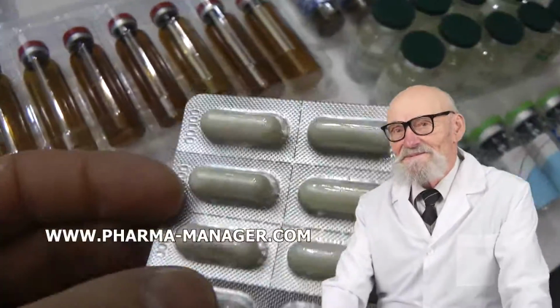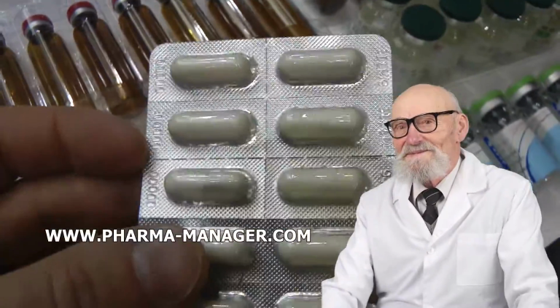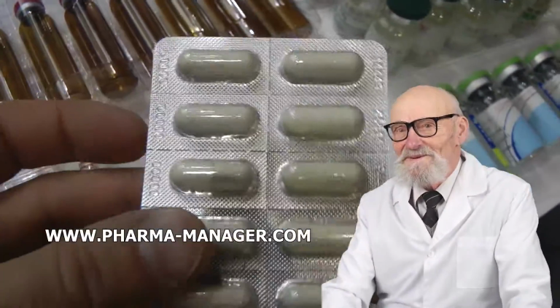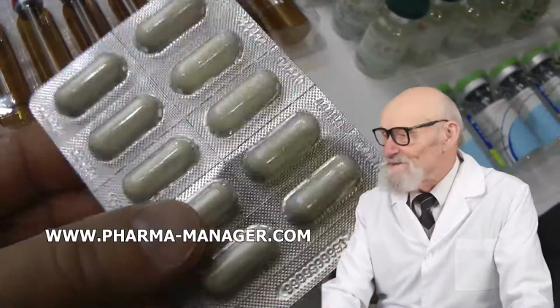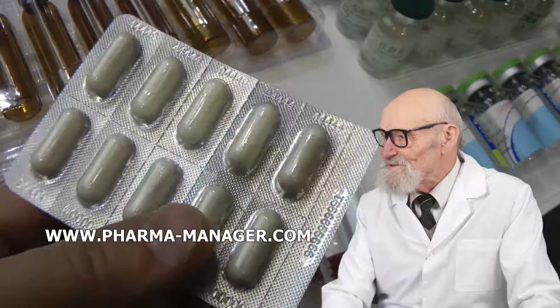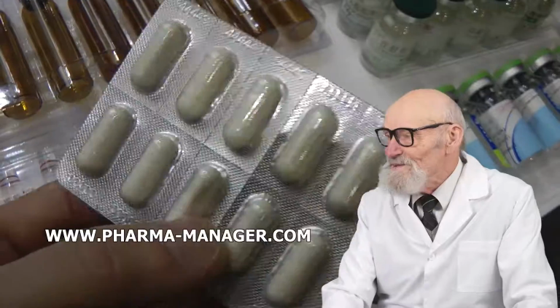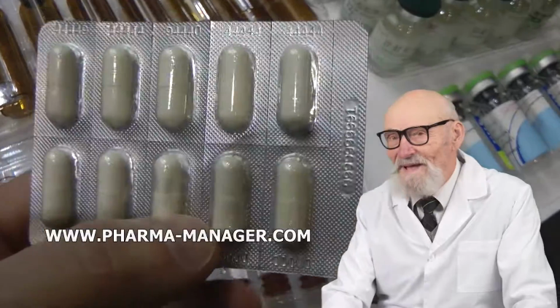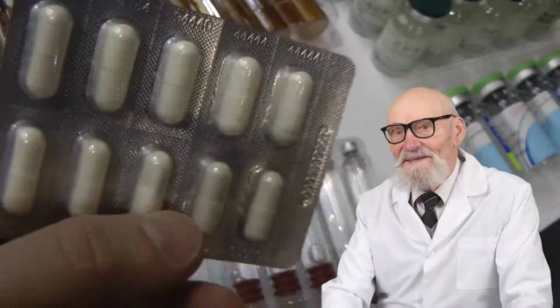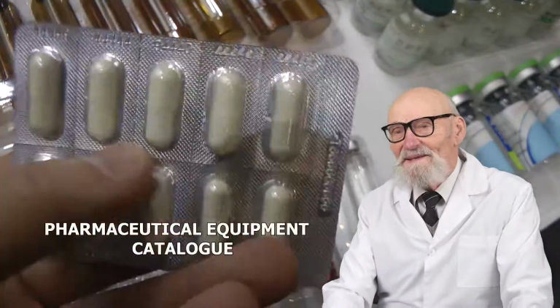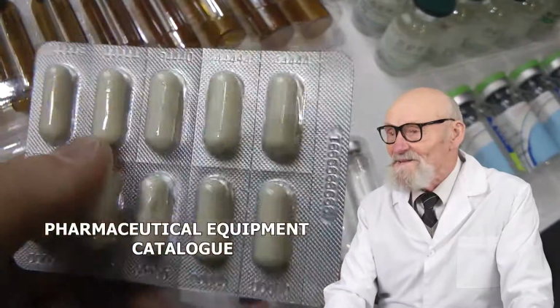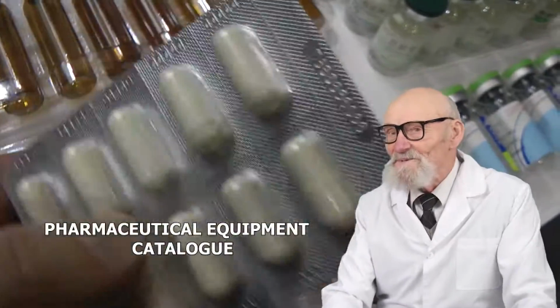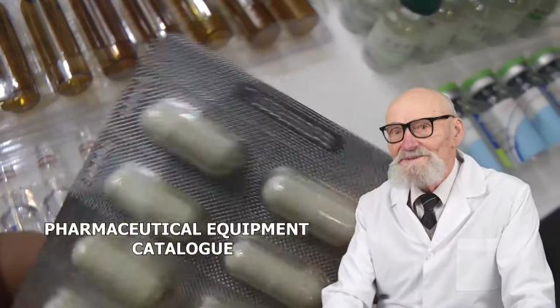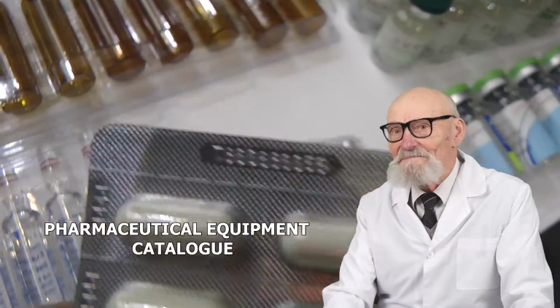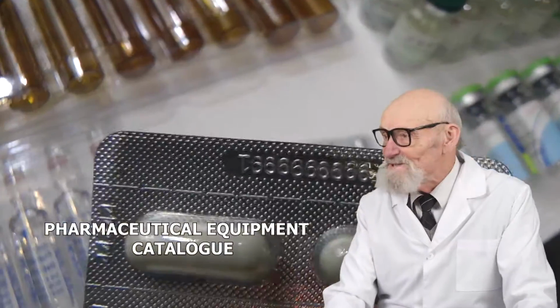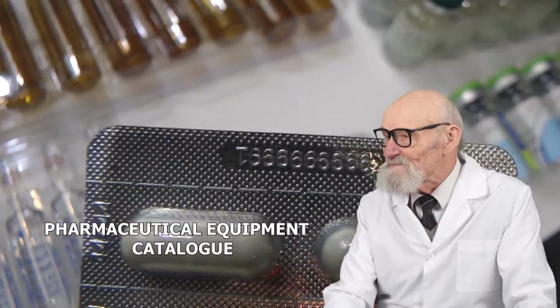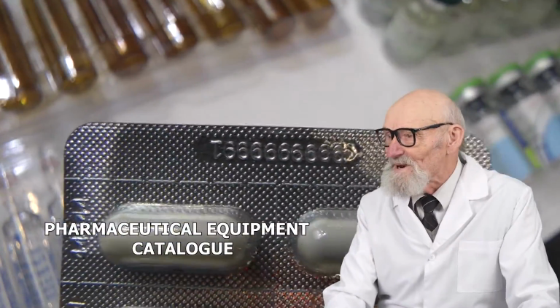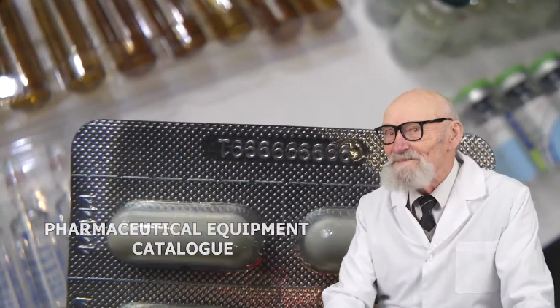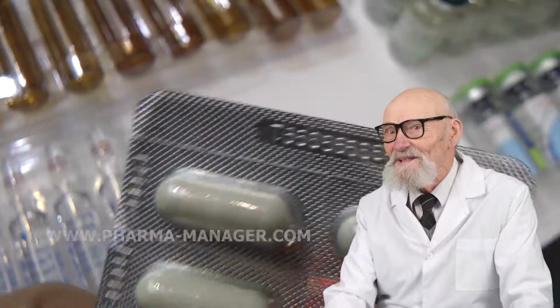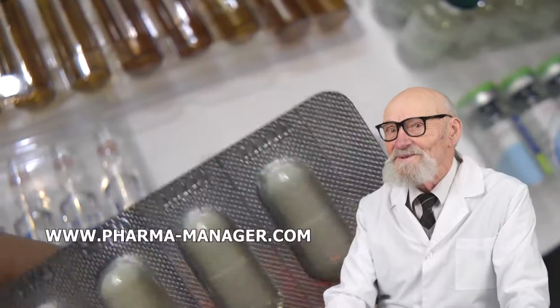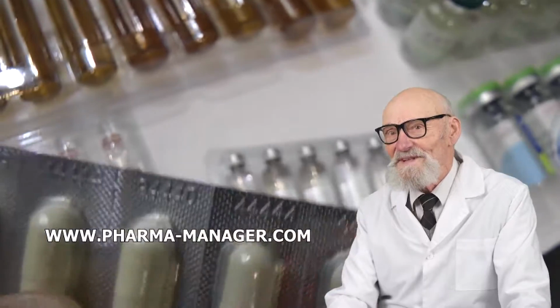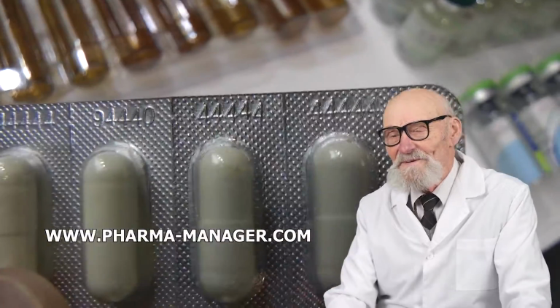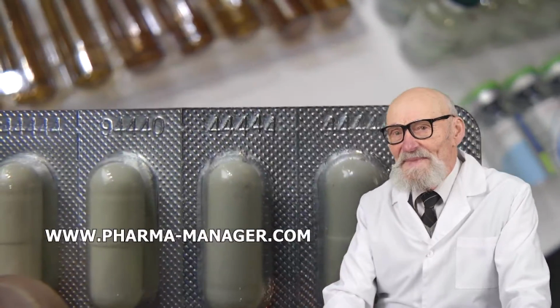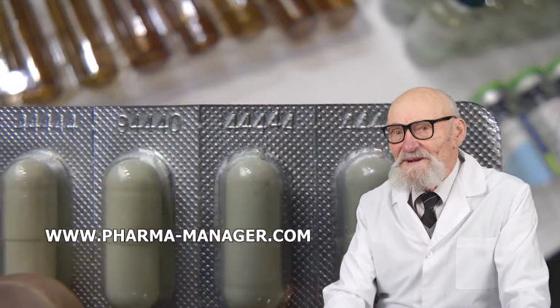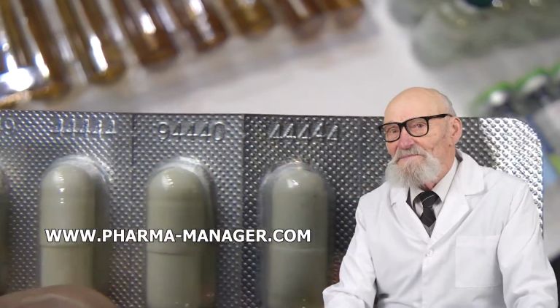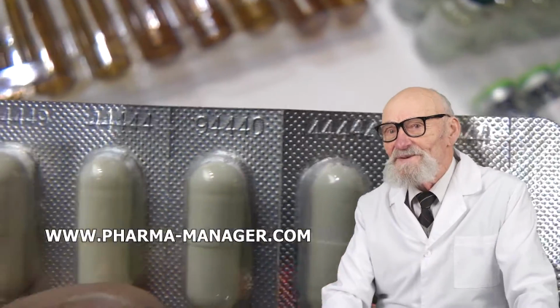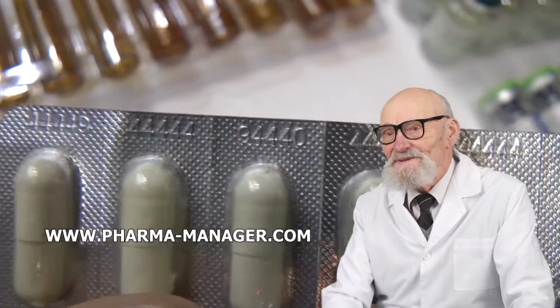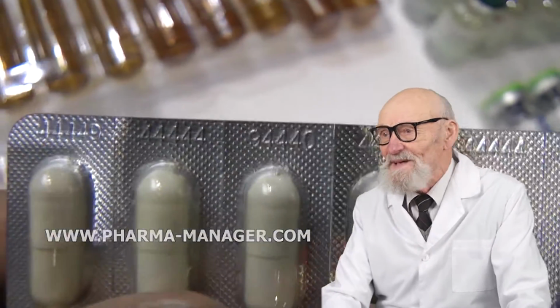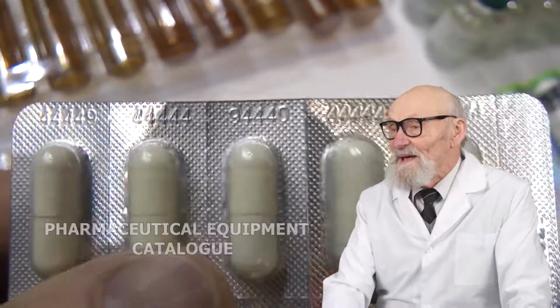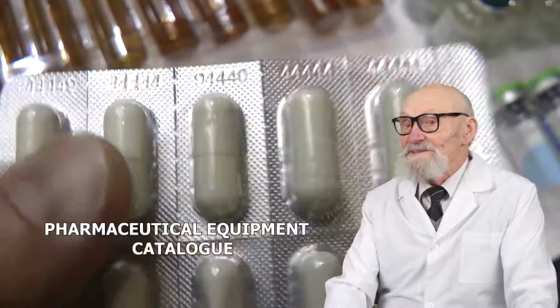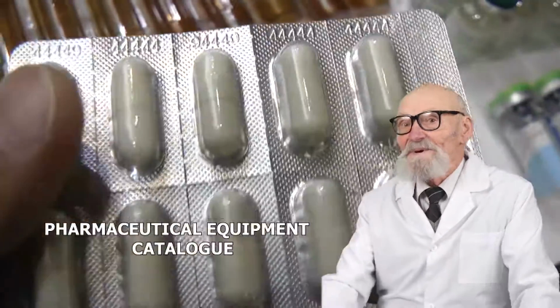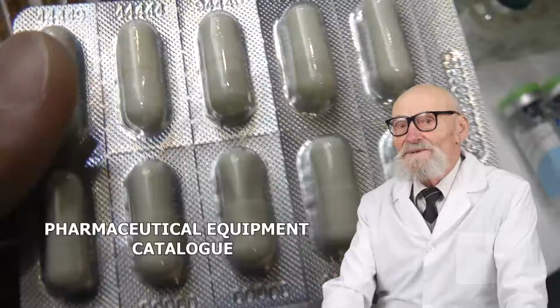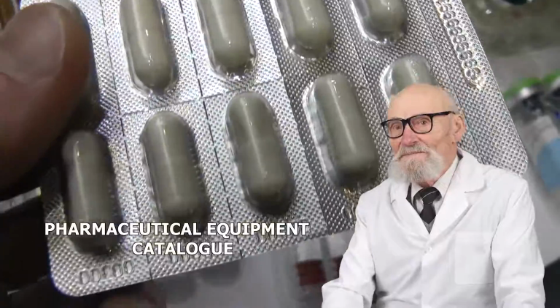Our exhaustive catalog comprises equipment produced by Chinese, Indian, Korean, and Thai manufacturers. We are also ready to seek used pharmaceutical equipment made by Russian and European manufacturers.